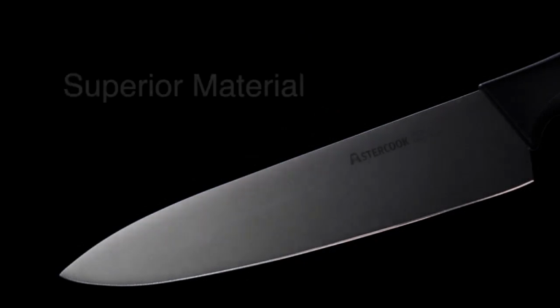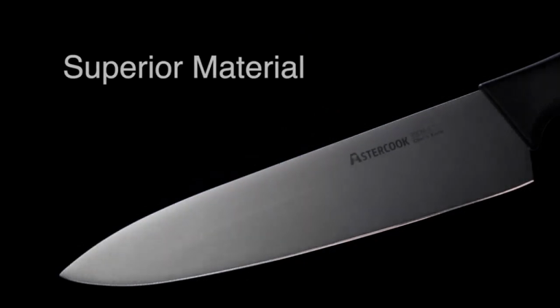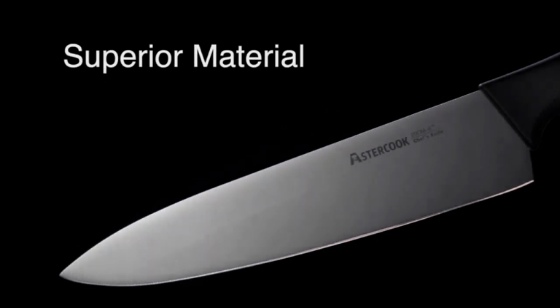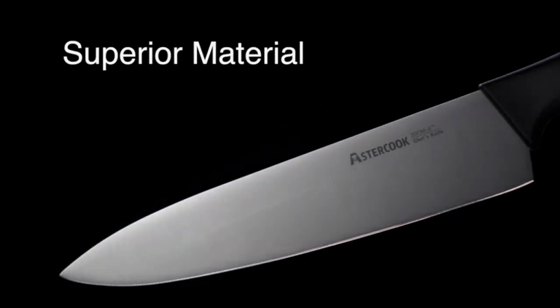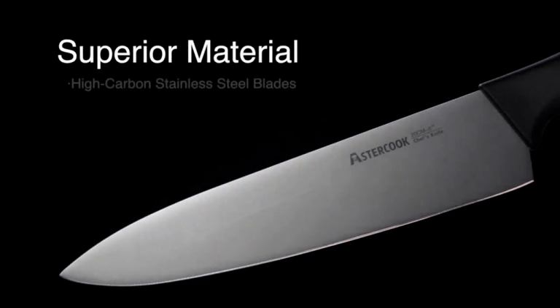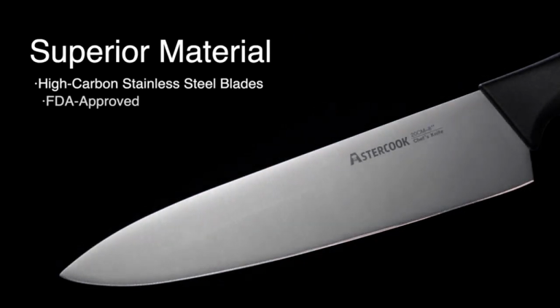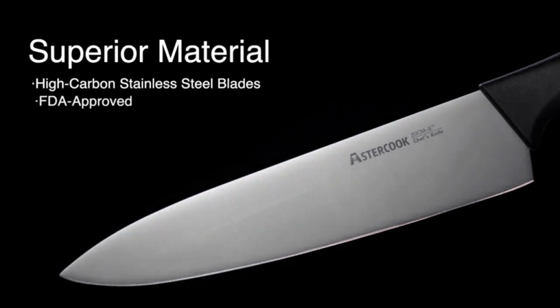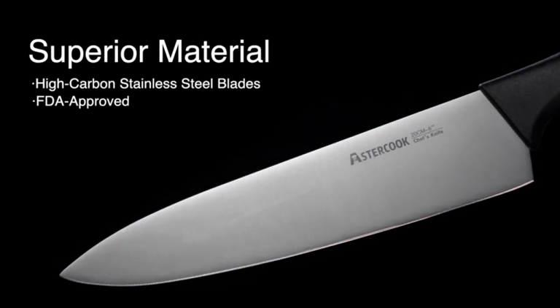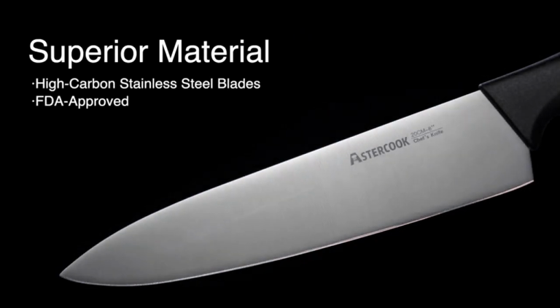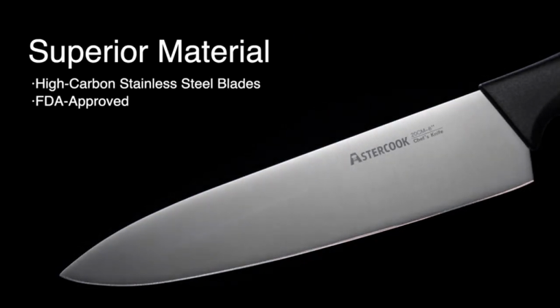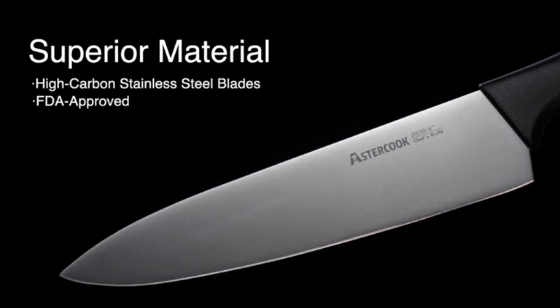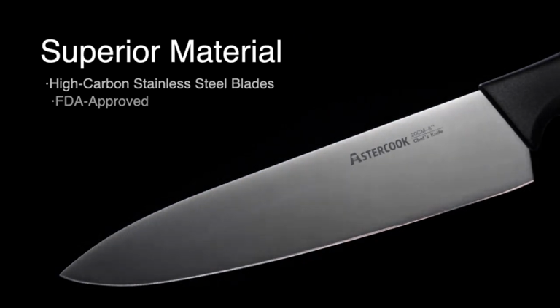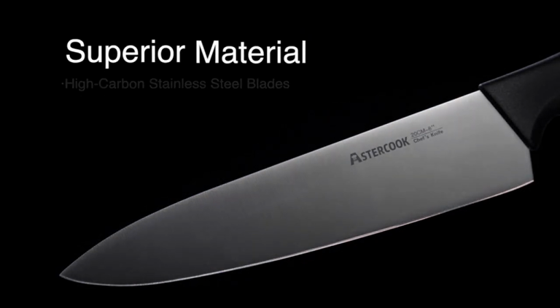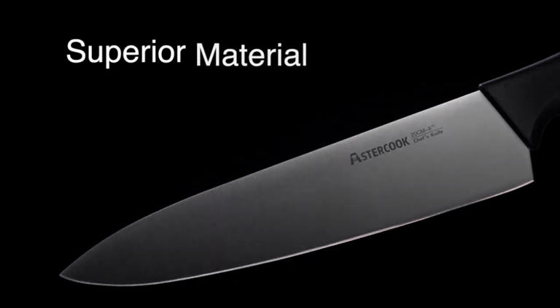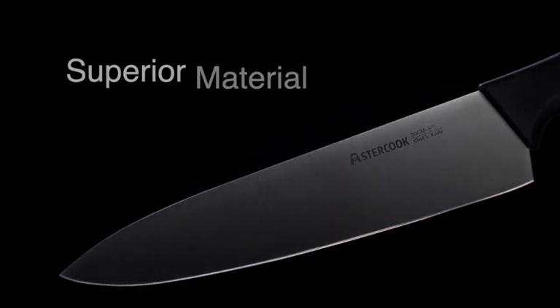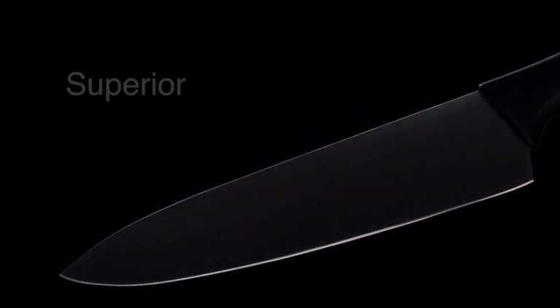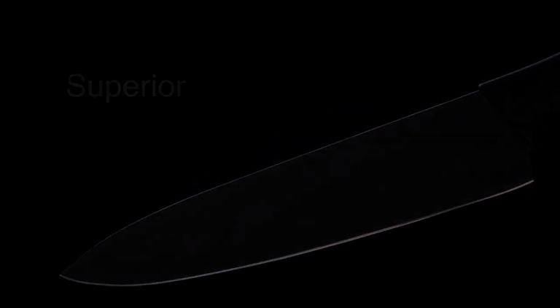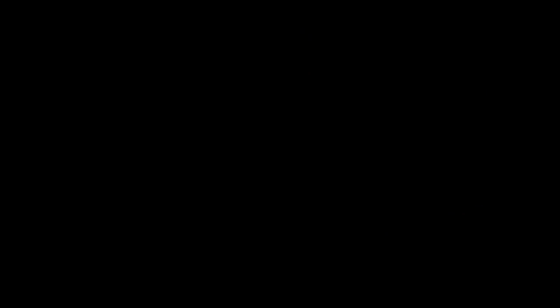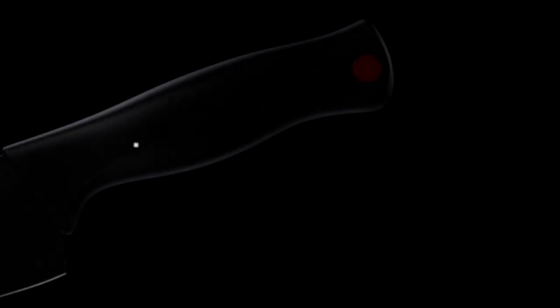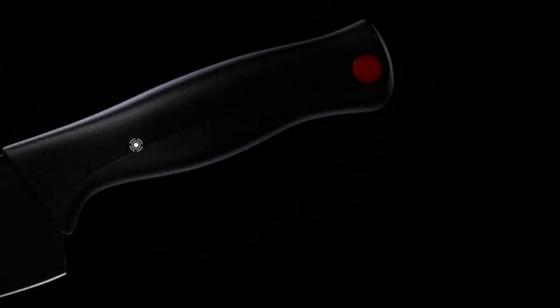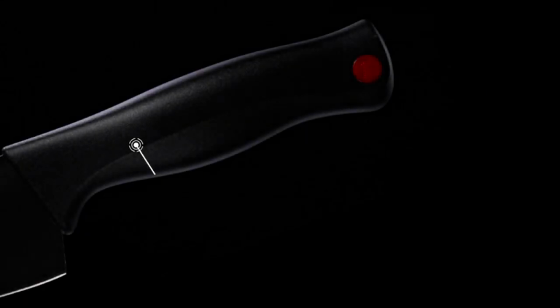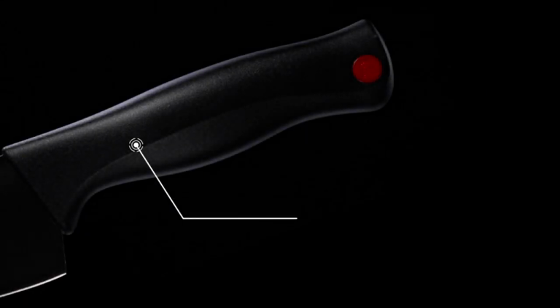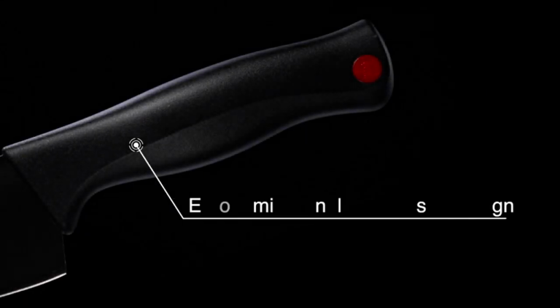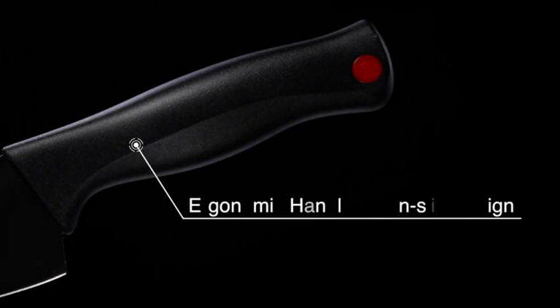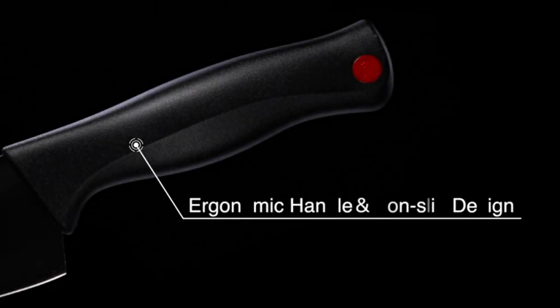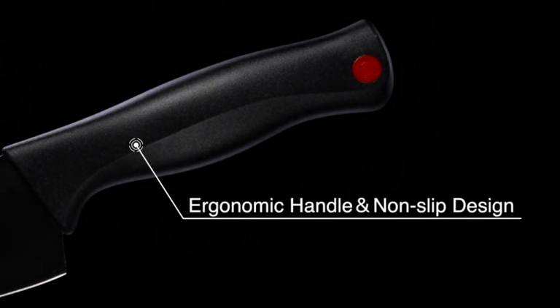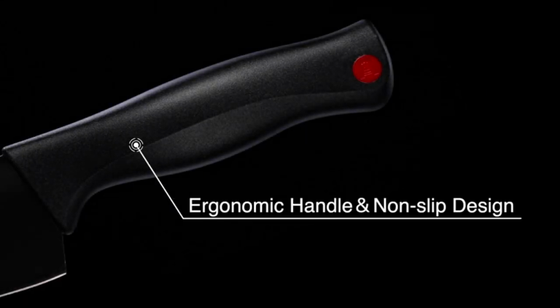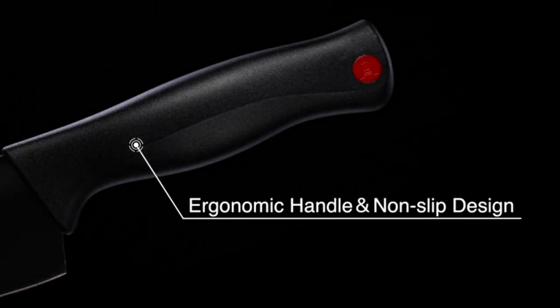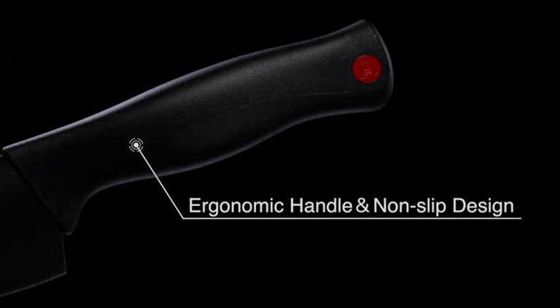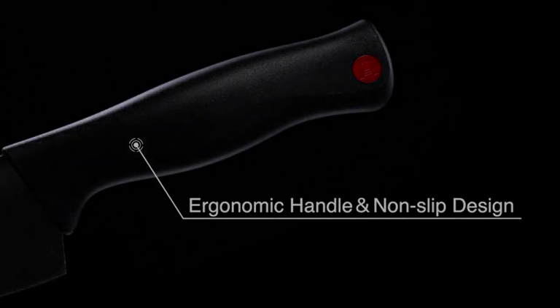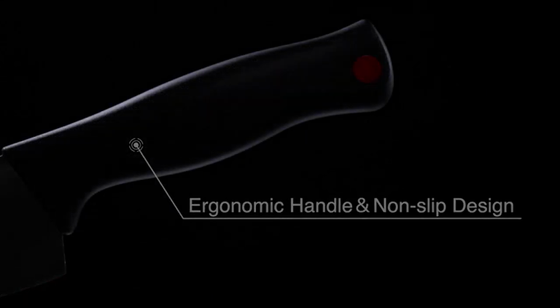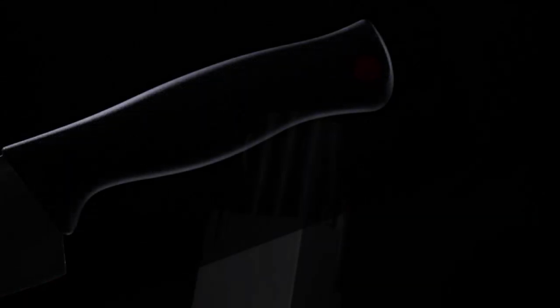I love that I can easily sharpen my knives without having to take them elsewhere to be professionally sharpened. It saves me both time and money, which is always a plus.